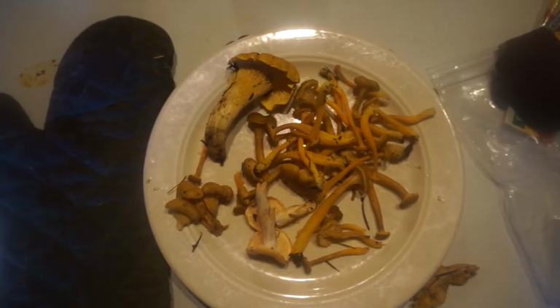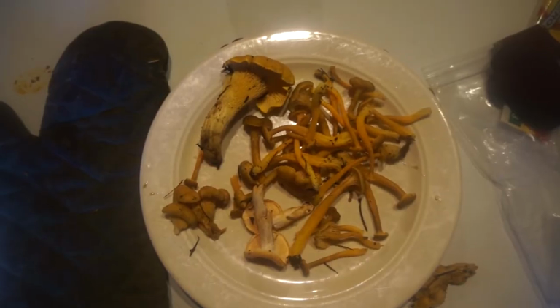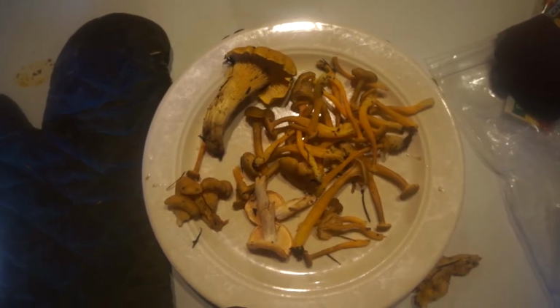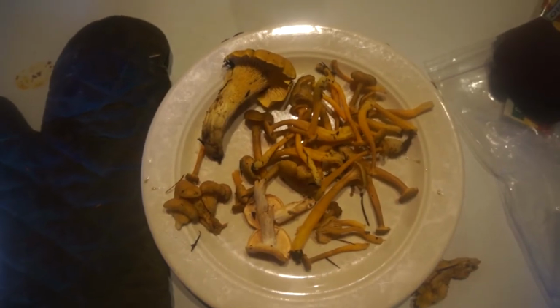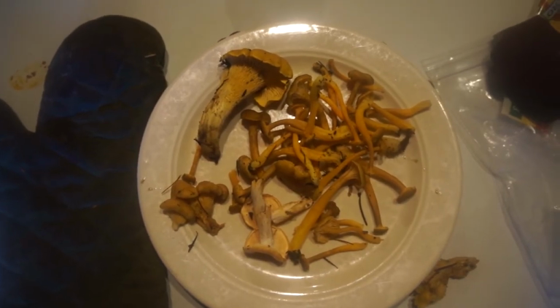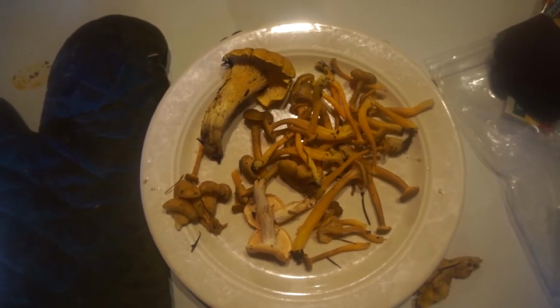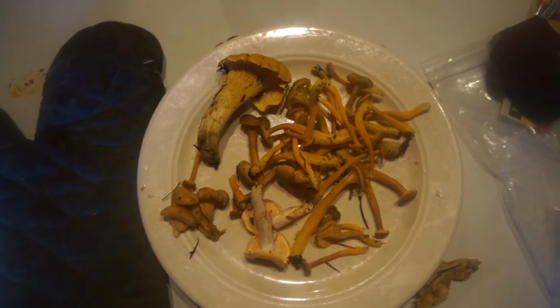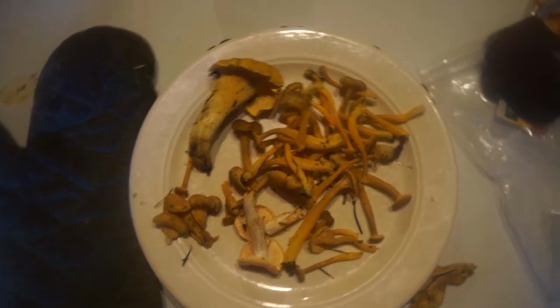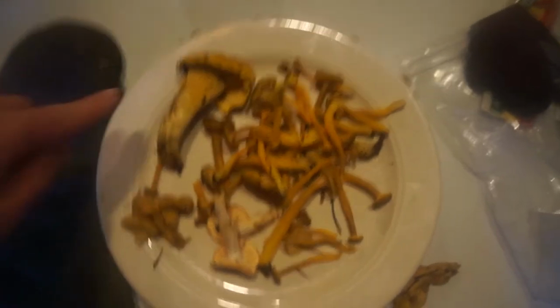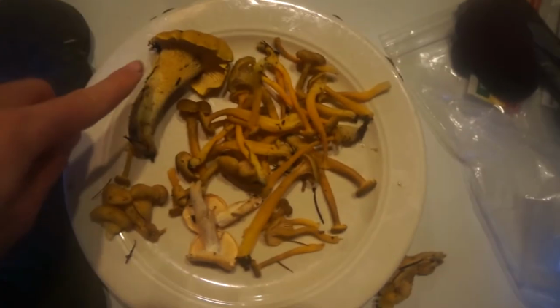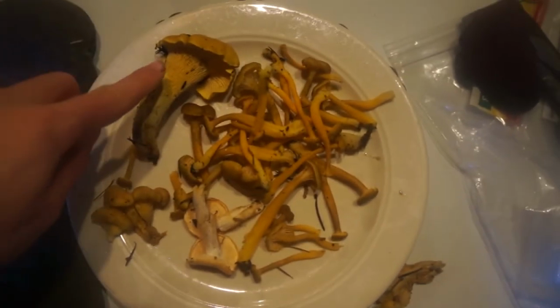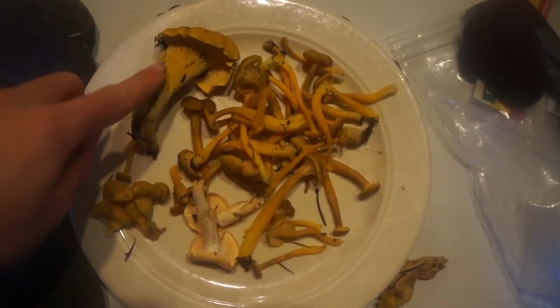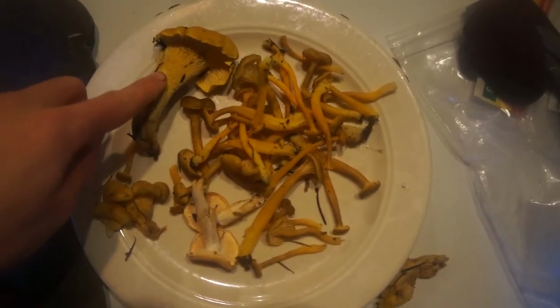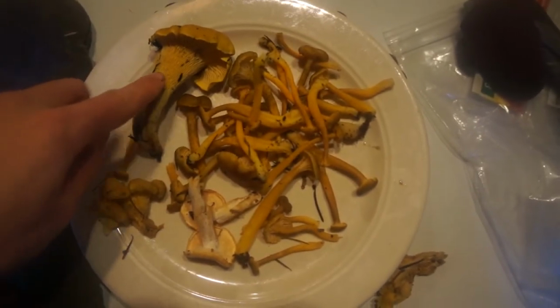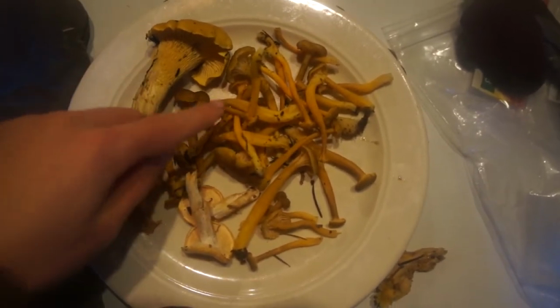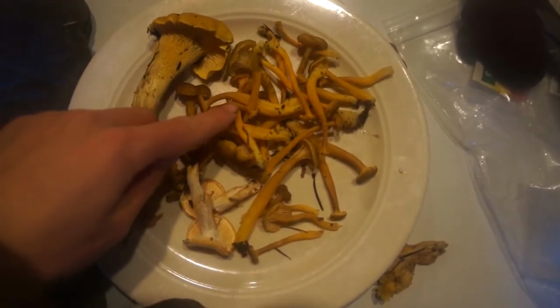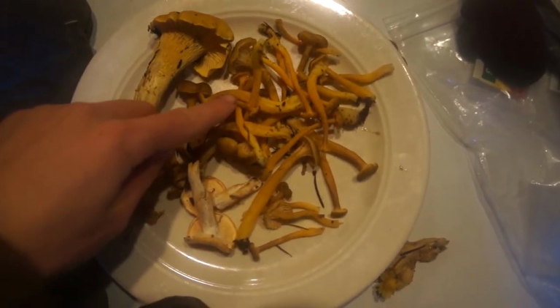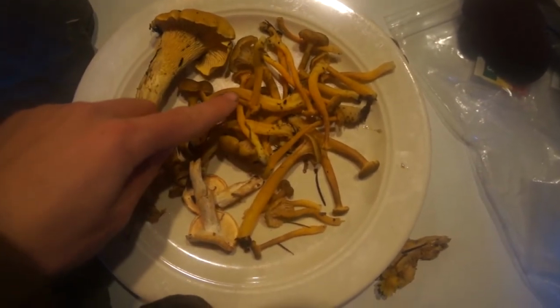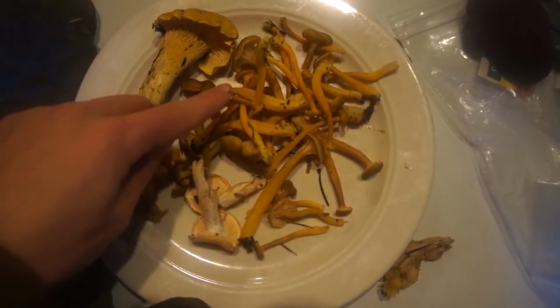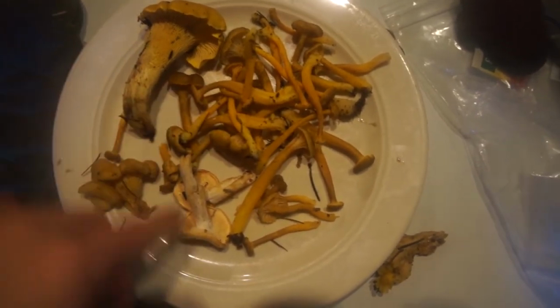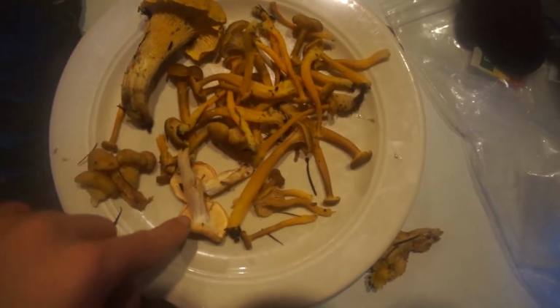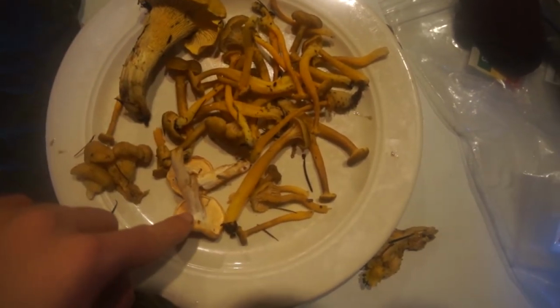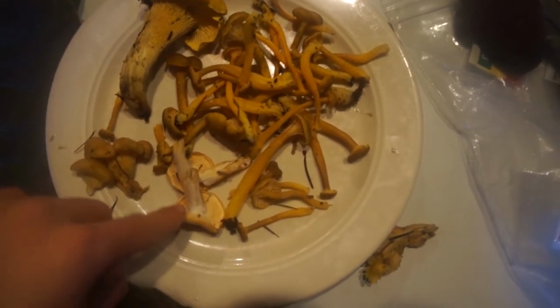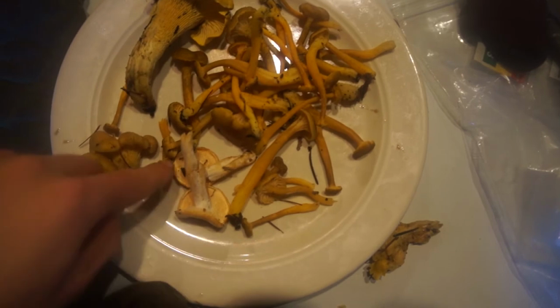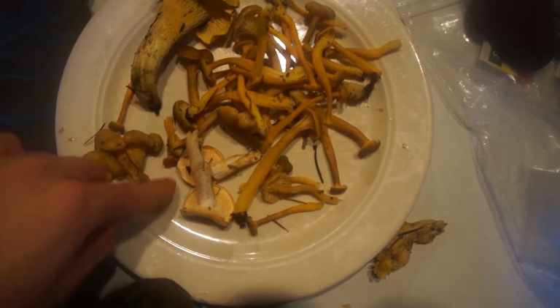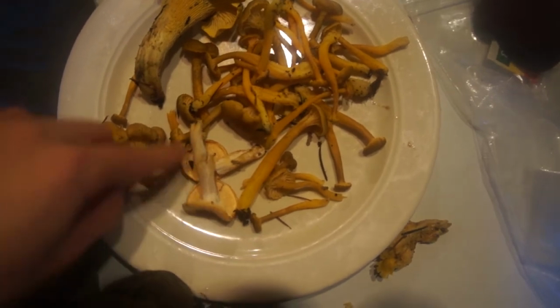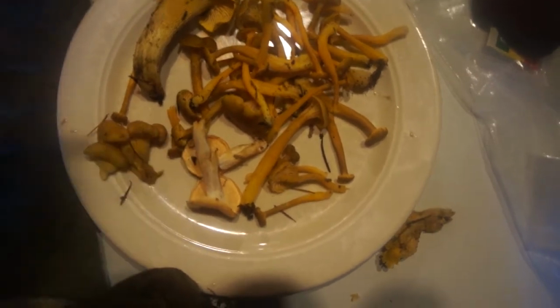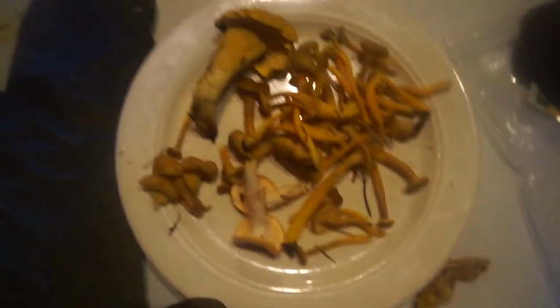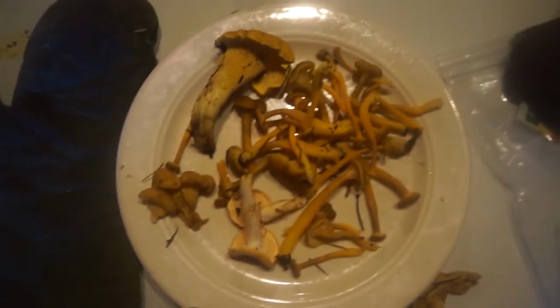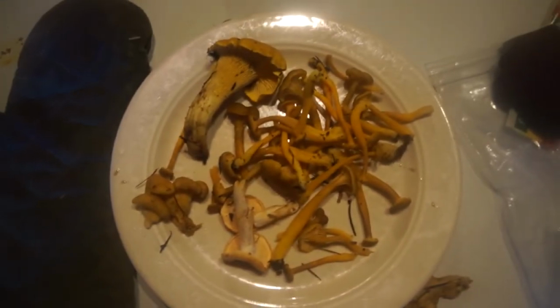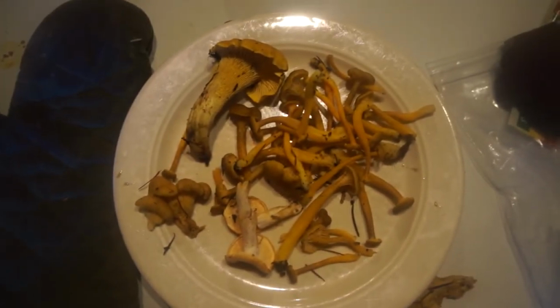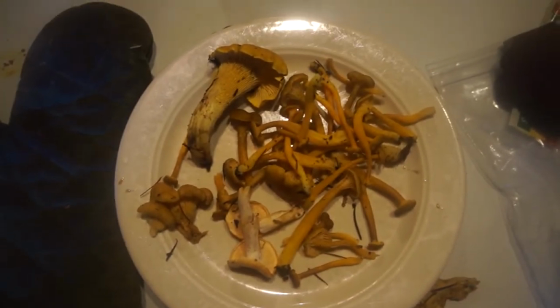I've found two kinds of chanterelles — golden chanterelles and winter chanterelles. And here are two hedgehogs. Time to eat them.